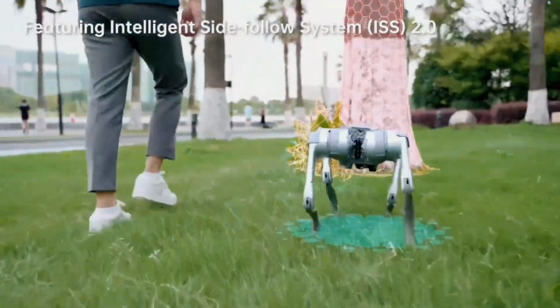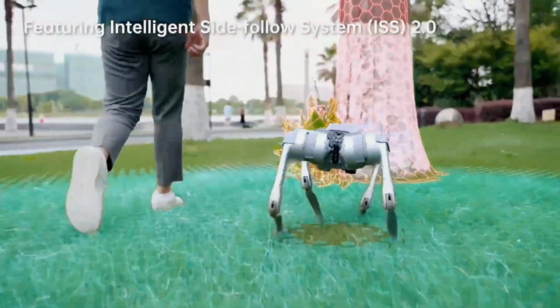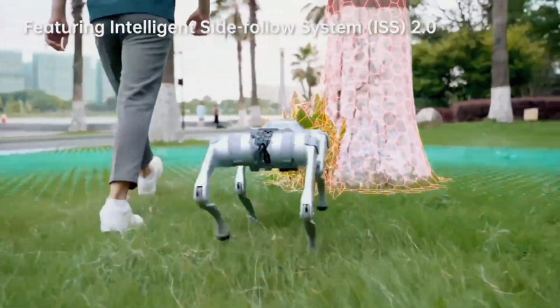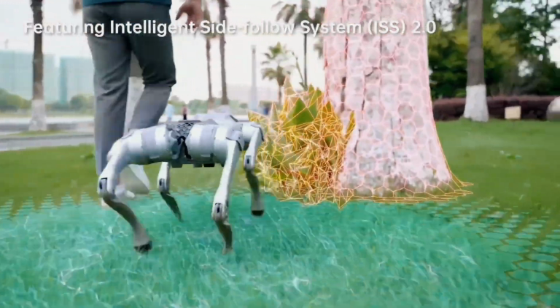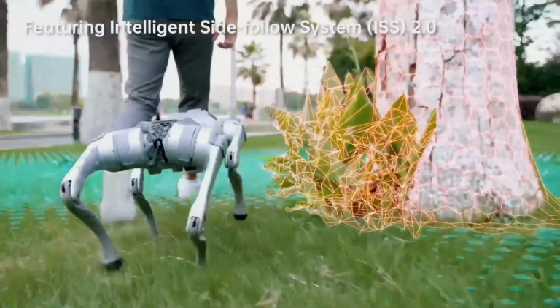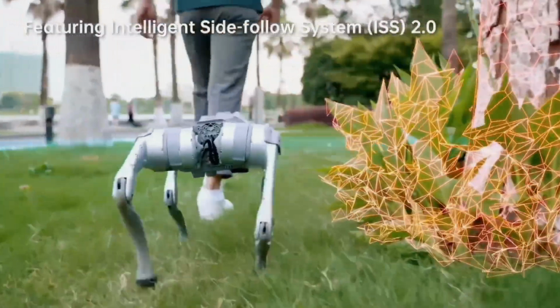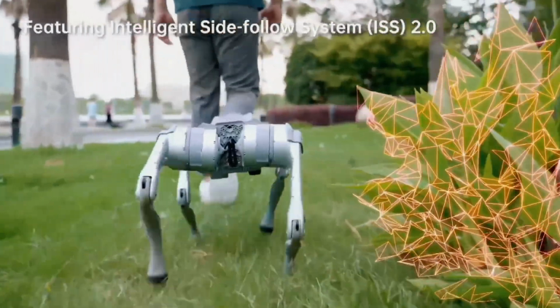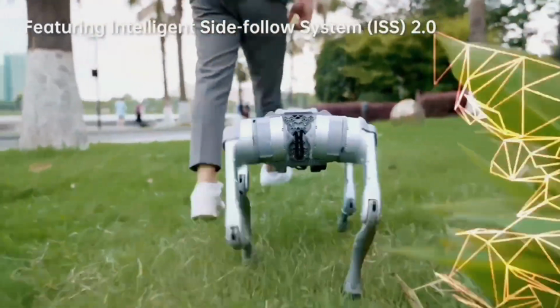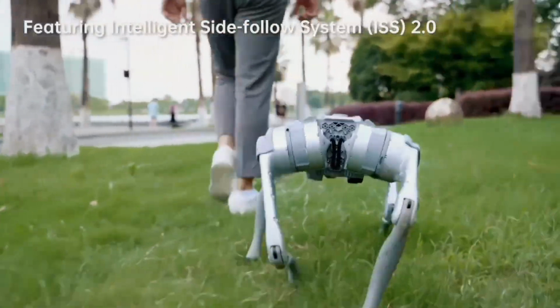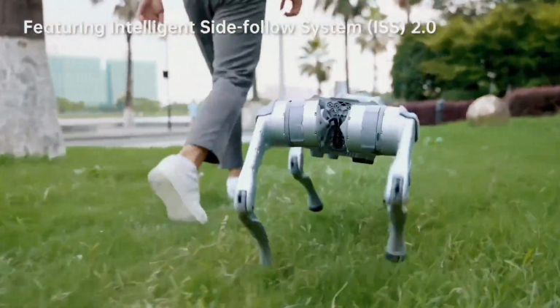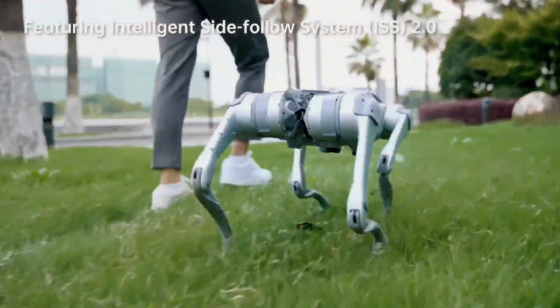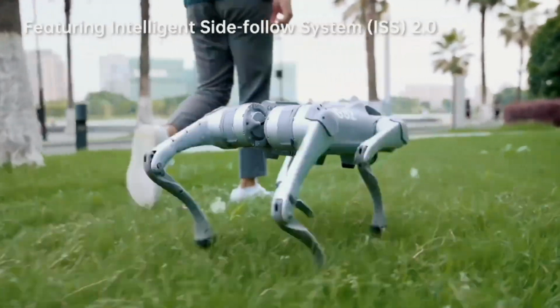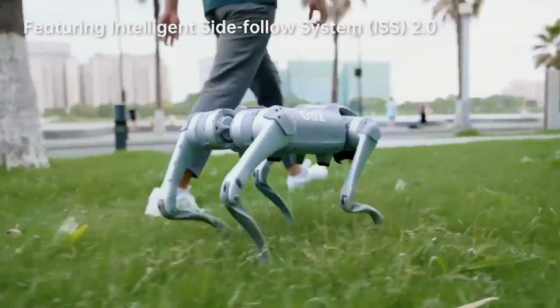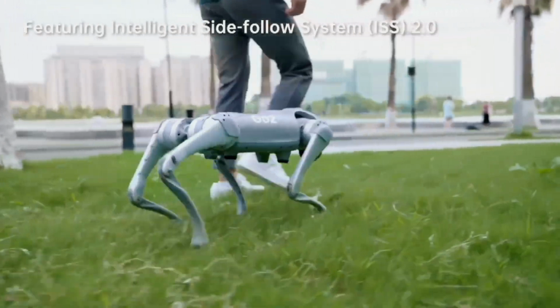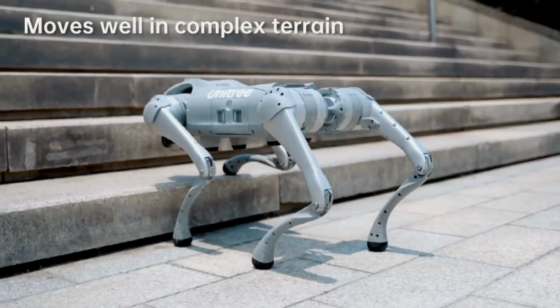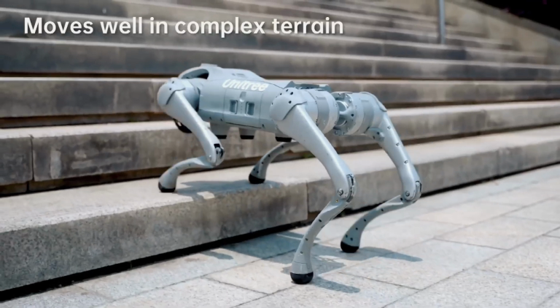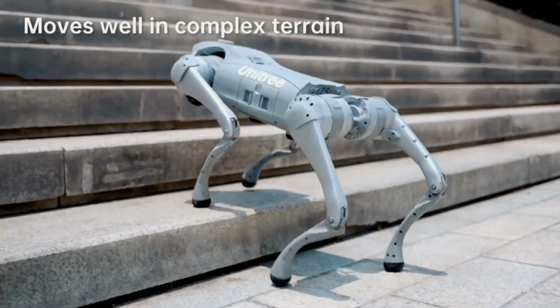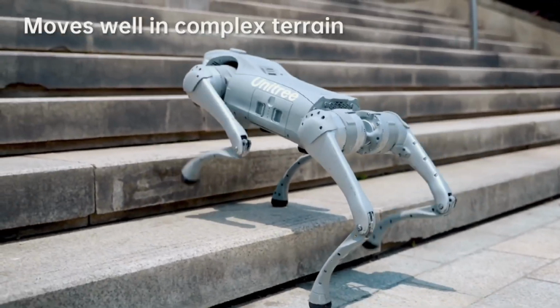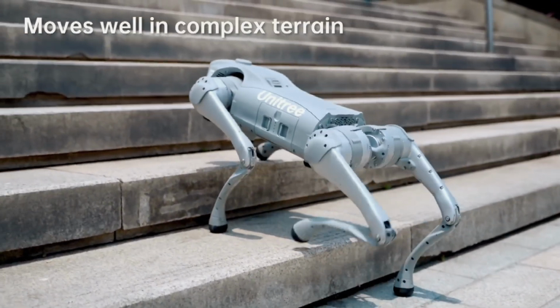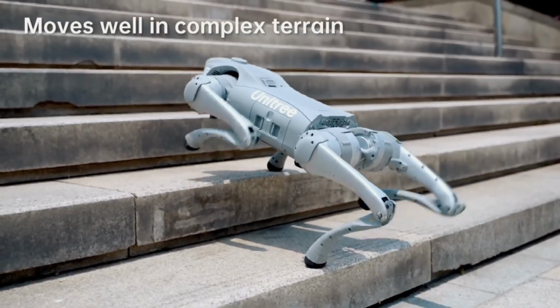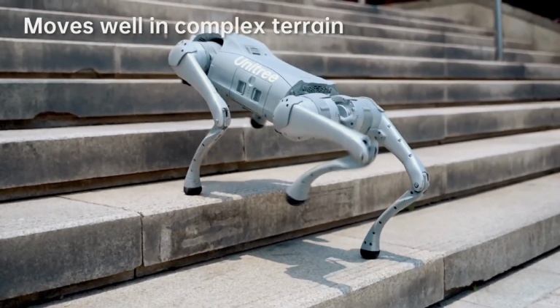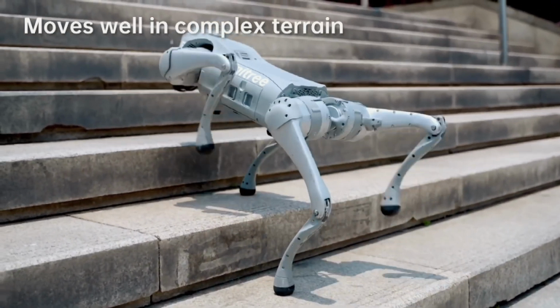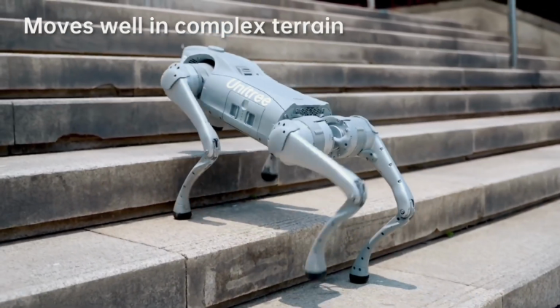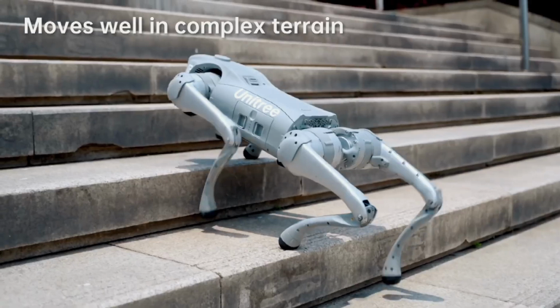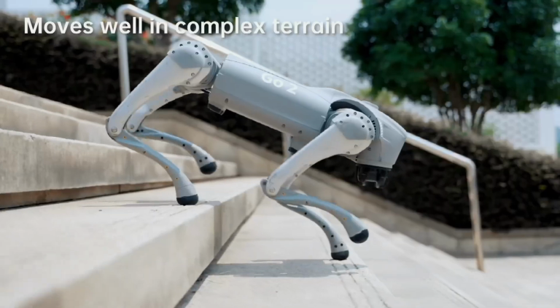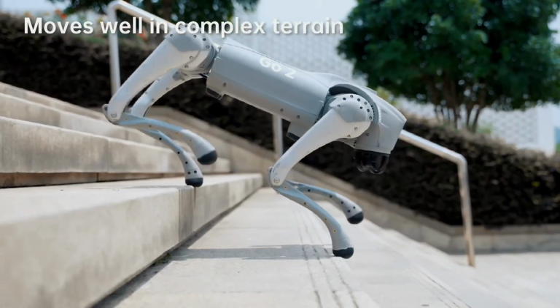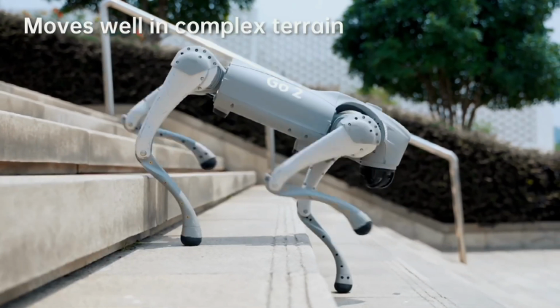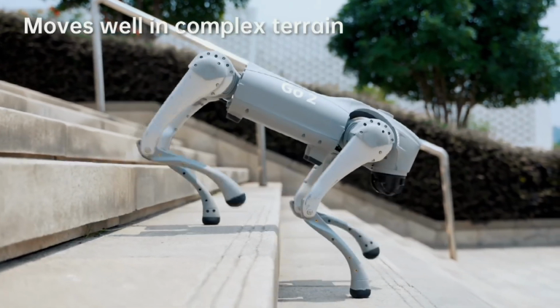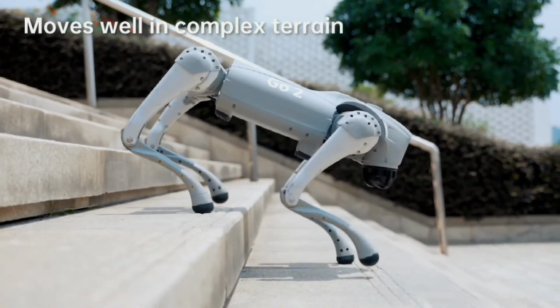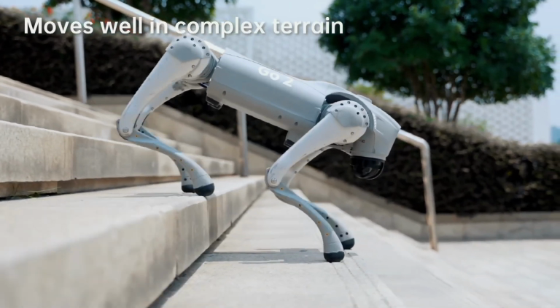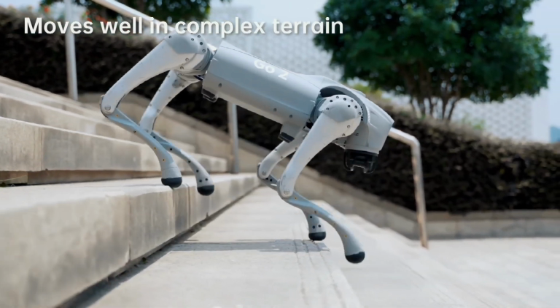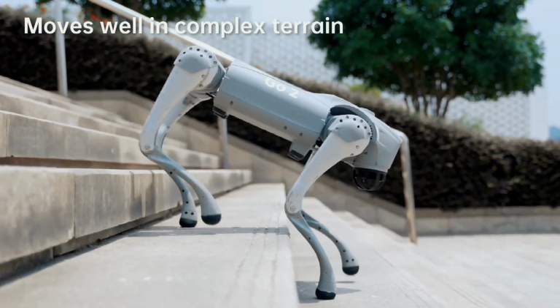This robot is made of aluminum alloy and high-strength engineering plastic. It is 70 centimeters long, 31 centimeters wide, and 40 centimeters high, weighing about 15 kilograms including a battery.